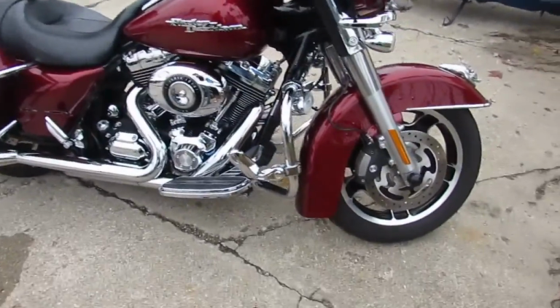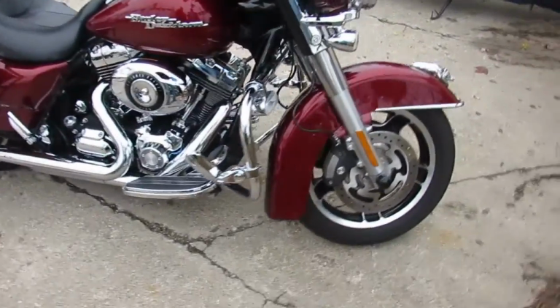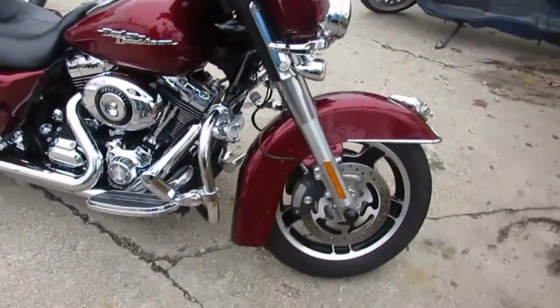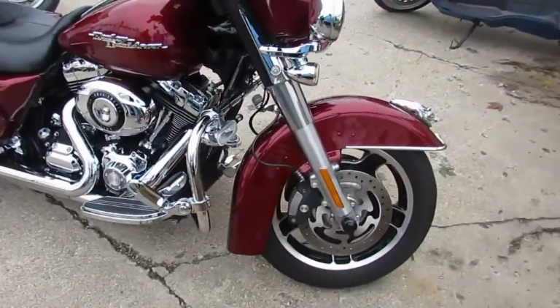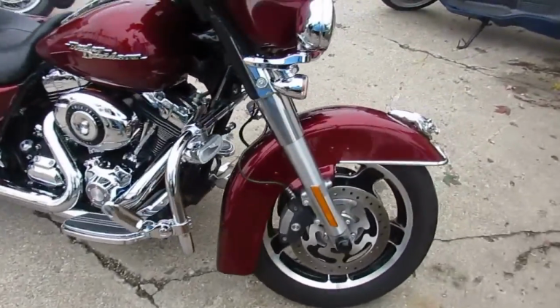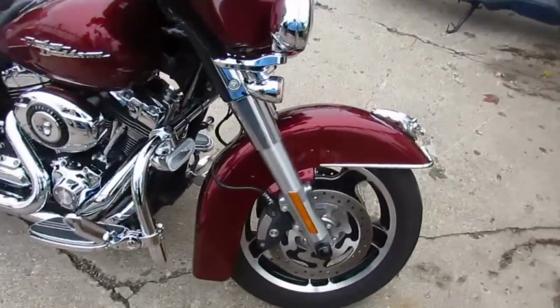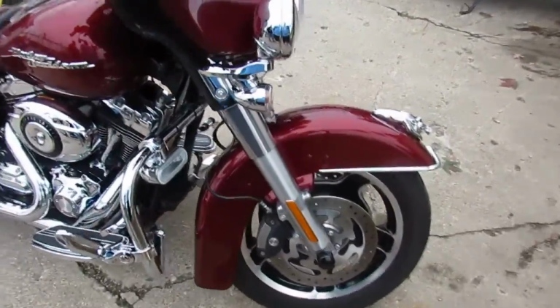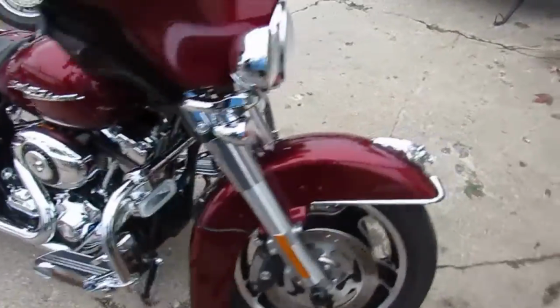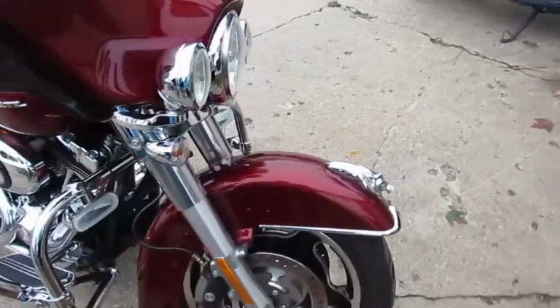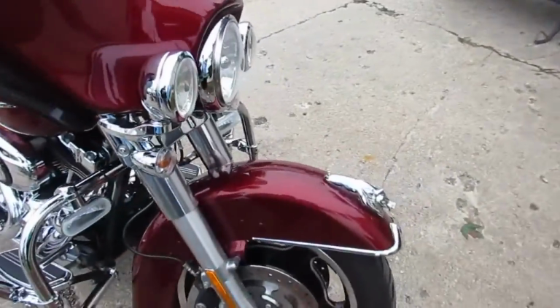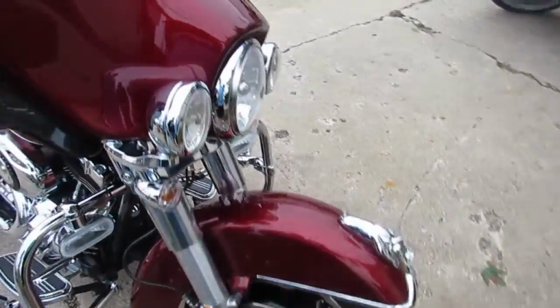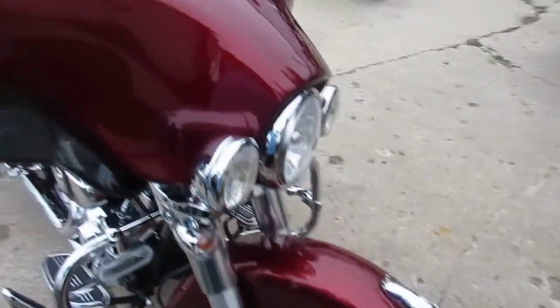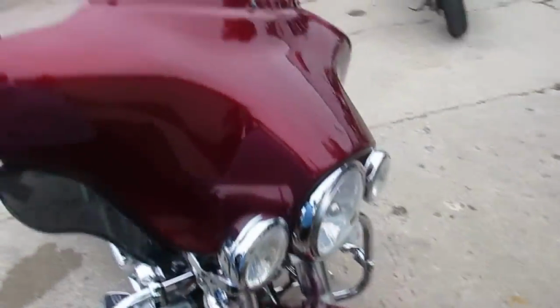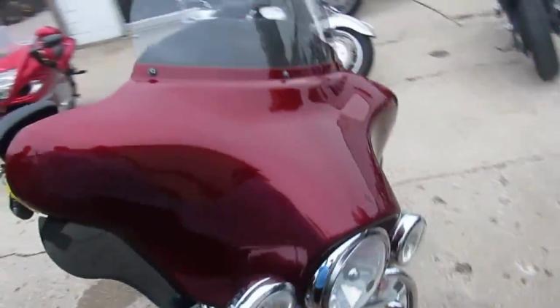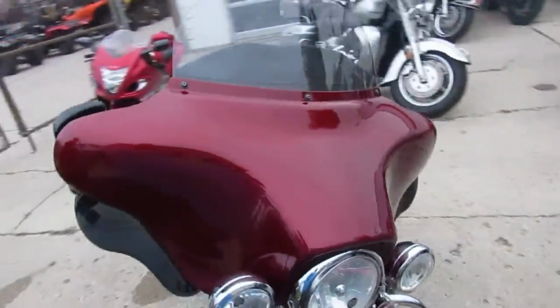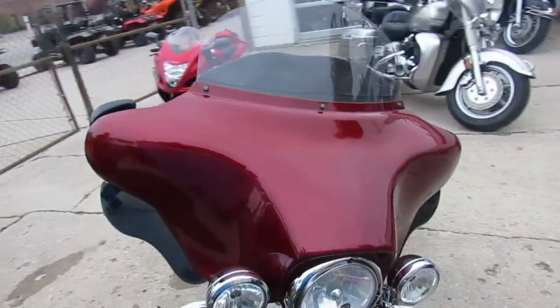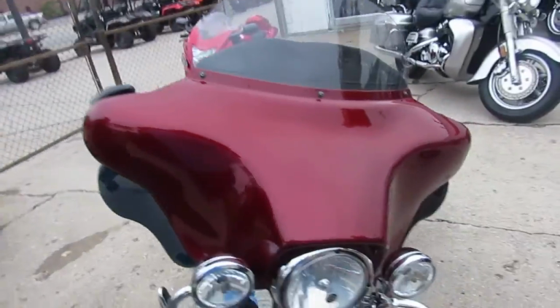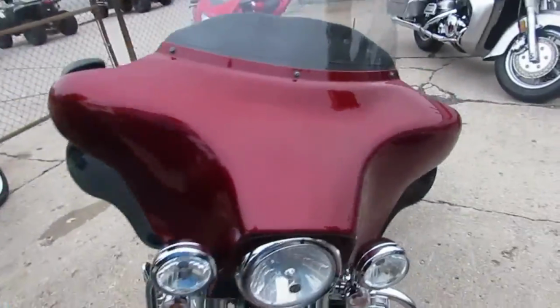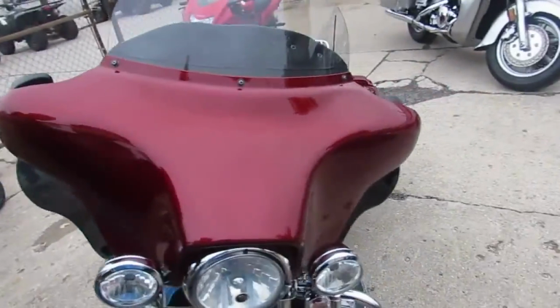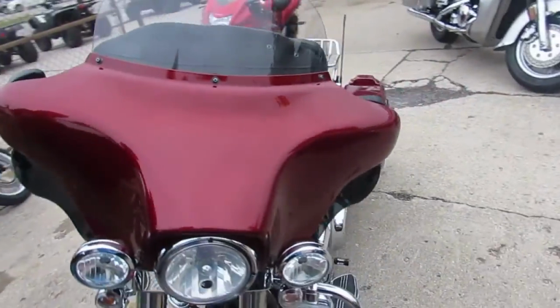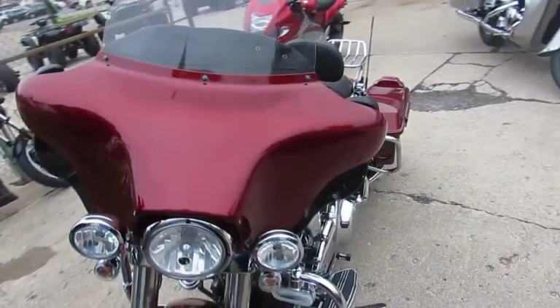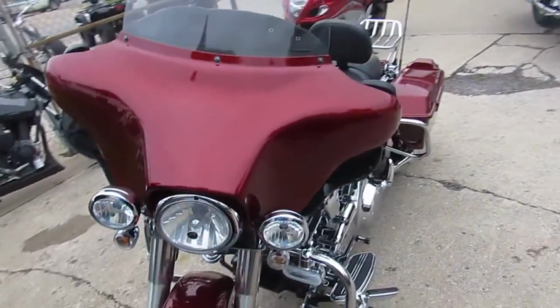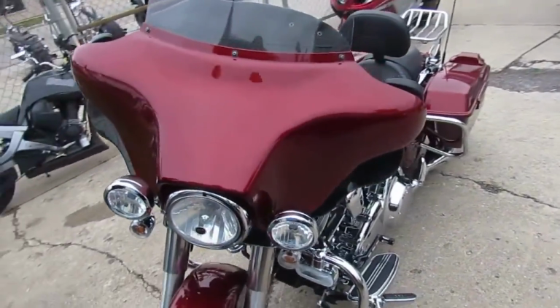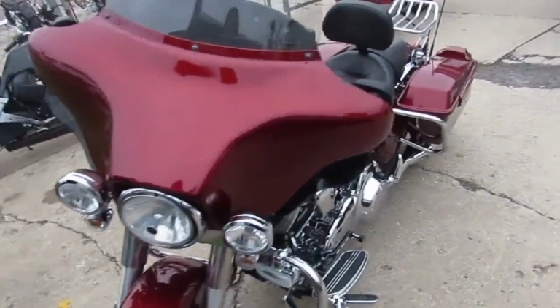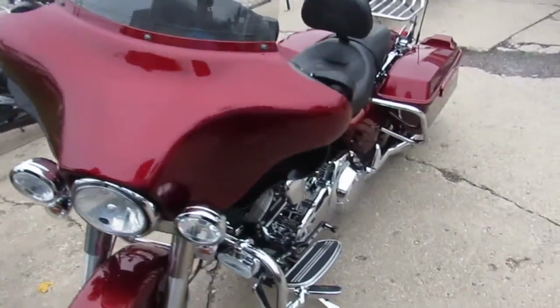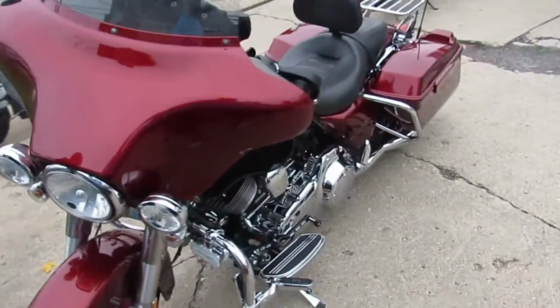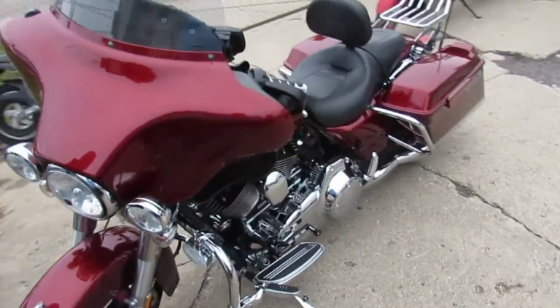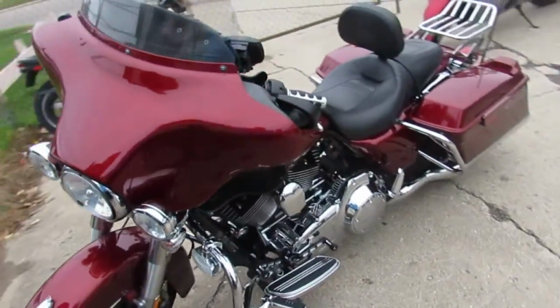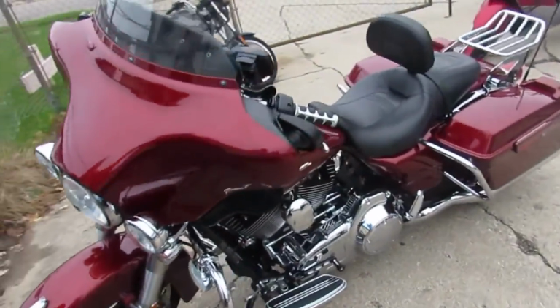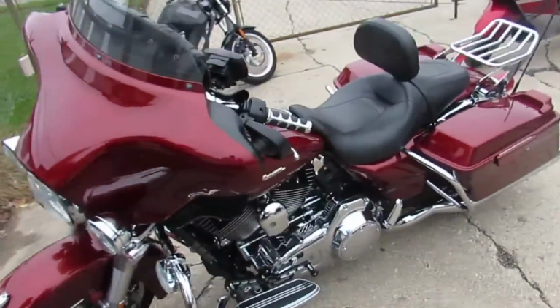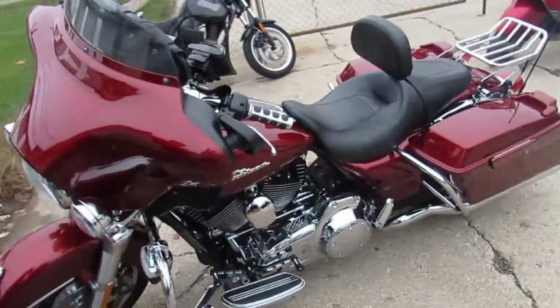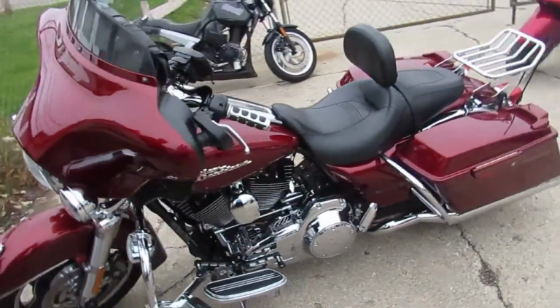It's got the quick-detach luggage rack. It's got the Harley Note-Tech GPS — this thing is loaded up. Vance and Hines exhaust makes this thing sound great. It's a lot of bike.